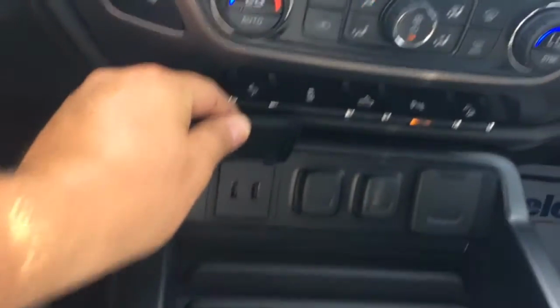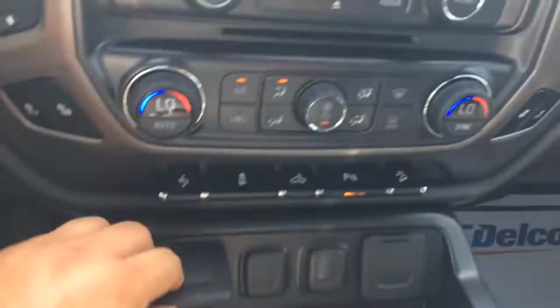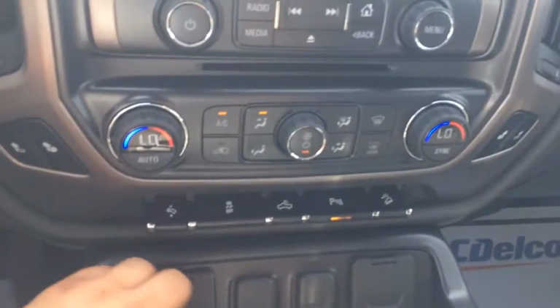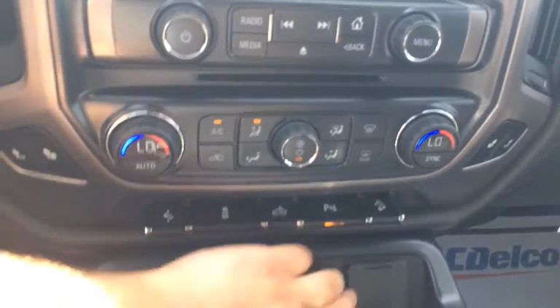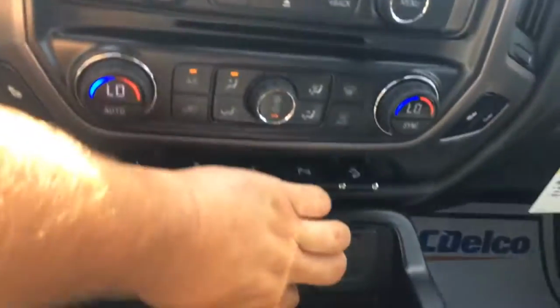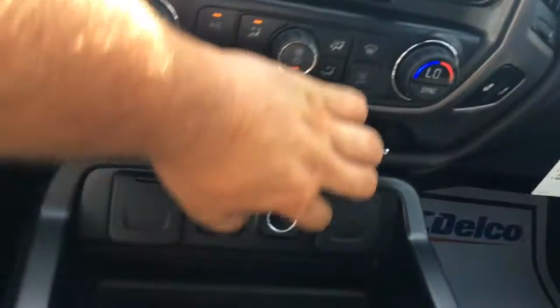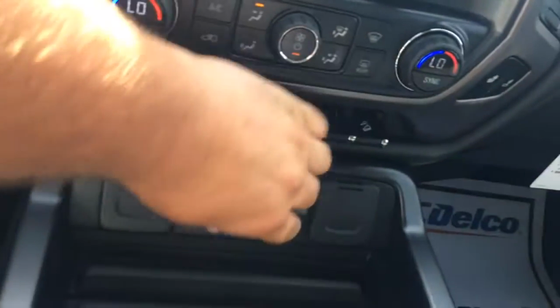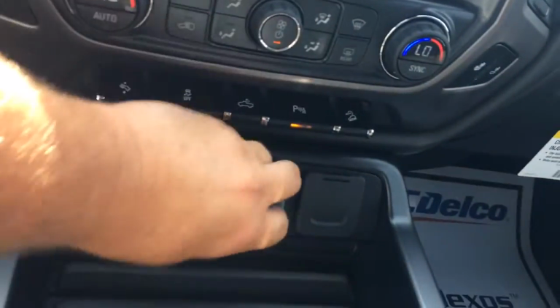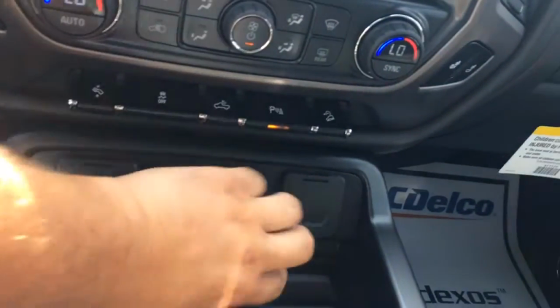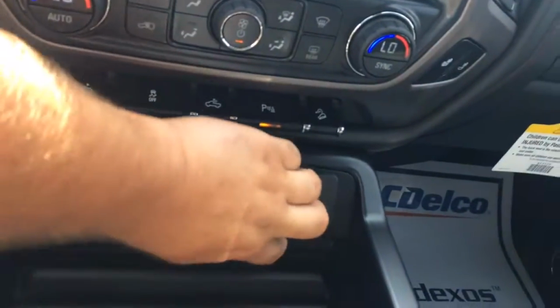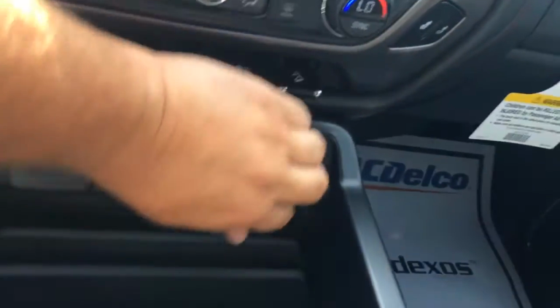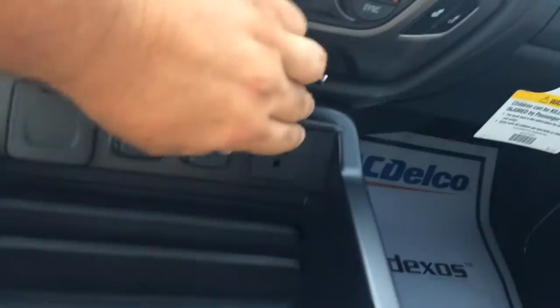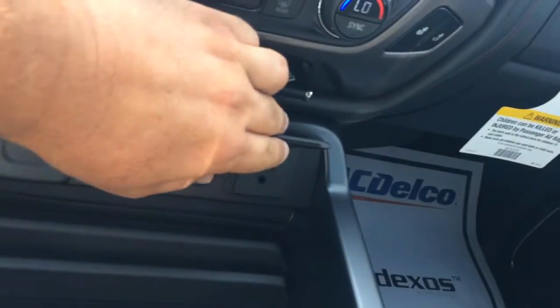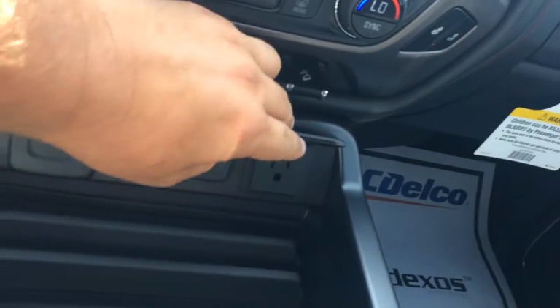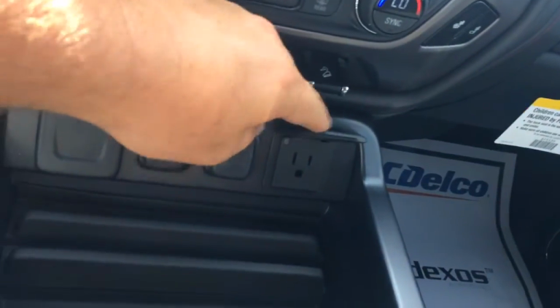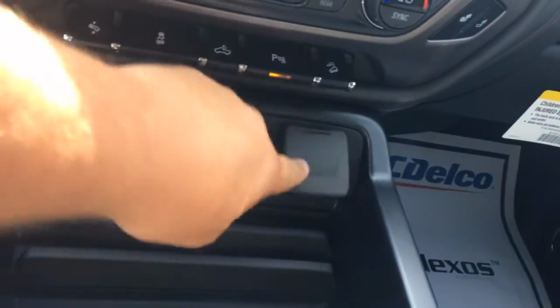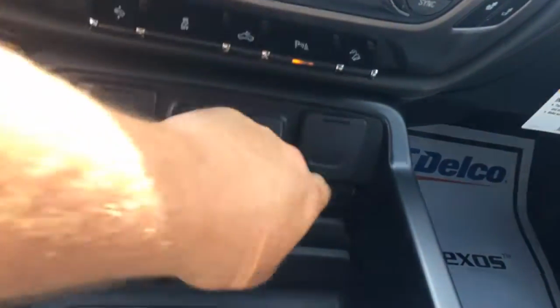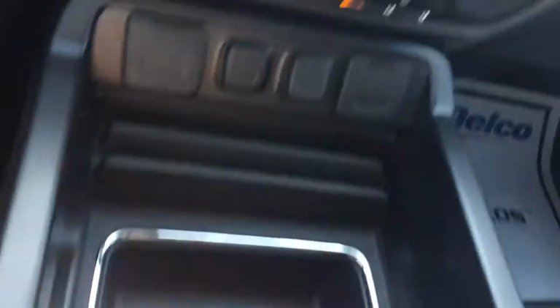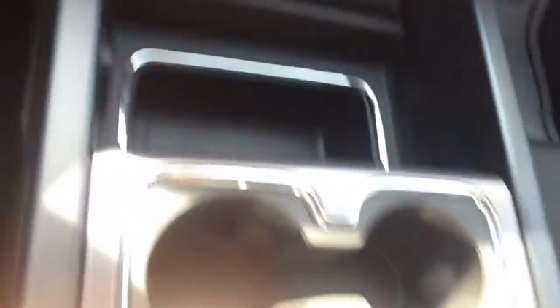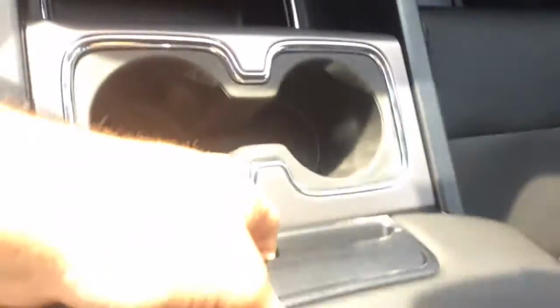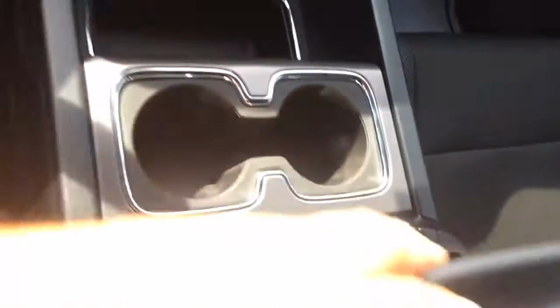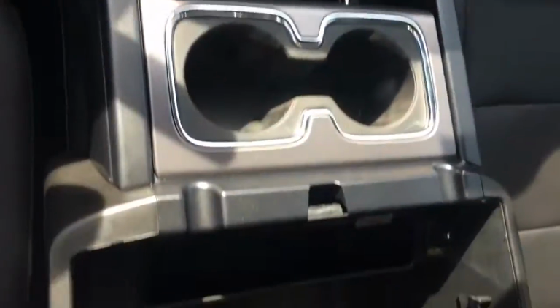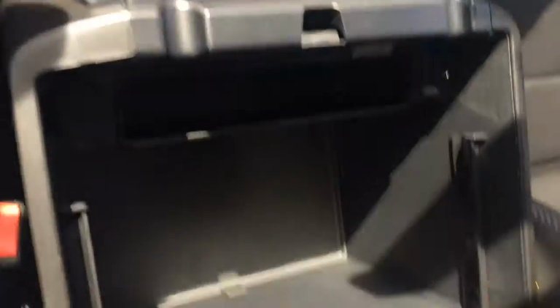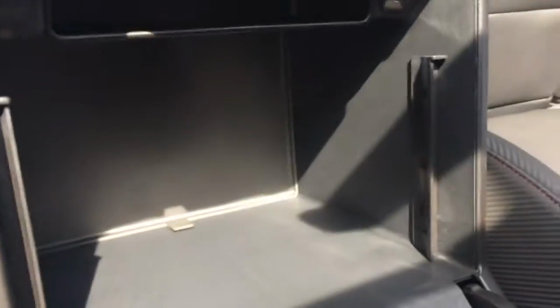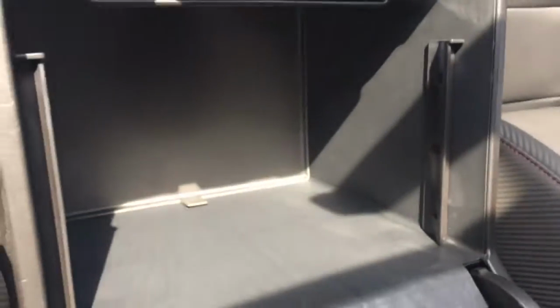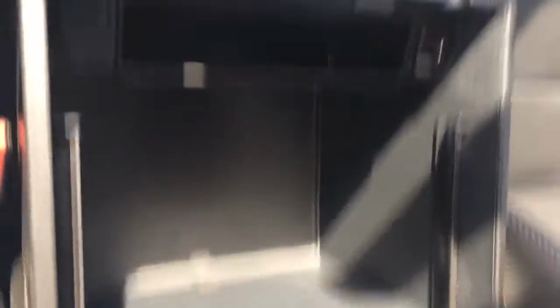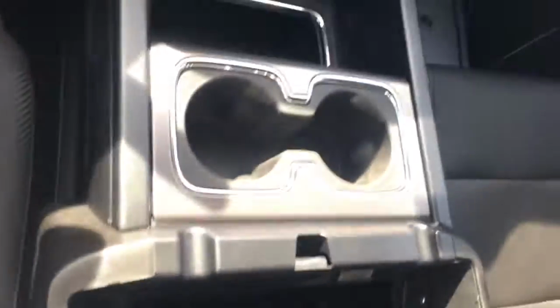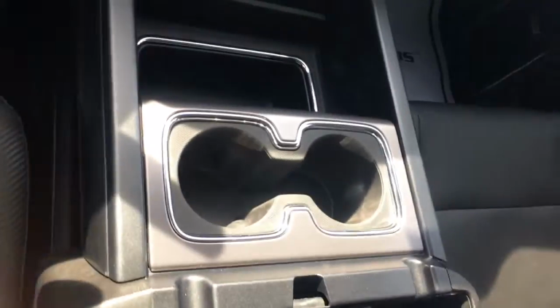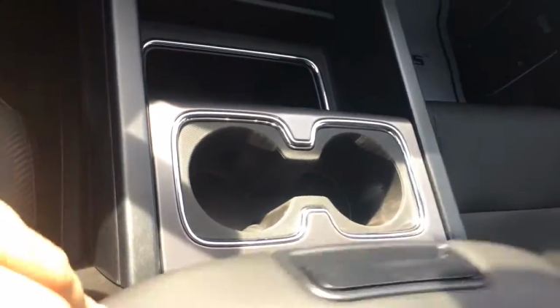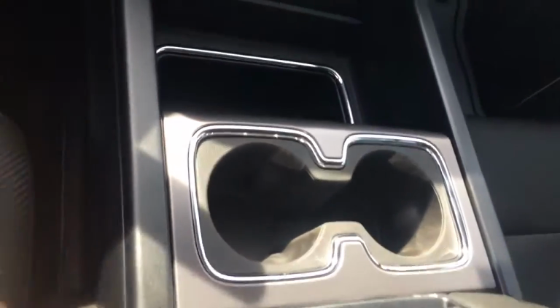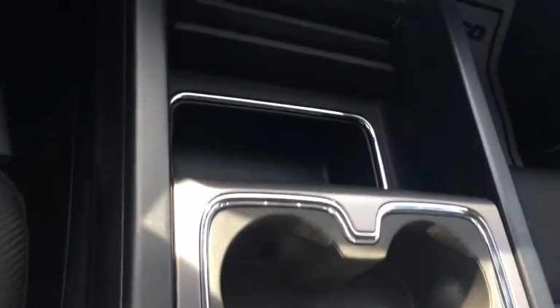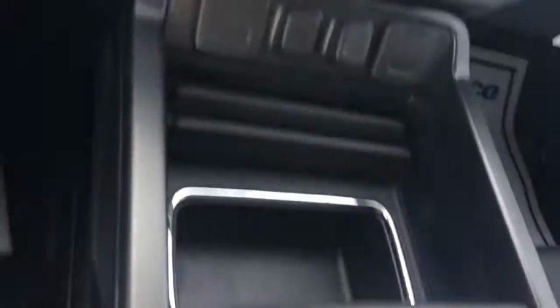Two USBs there, a couple of 12 volts, a 110 volt. Plenty of room in the center console there.